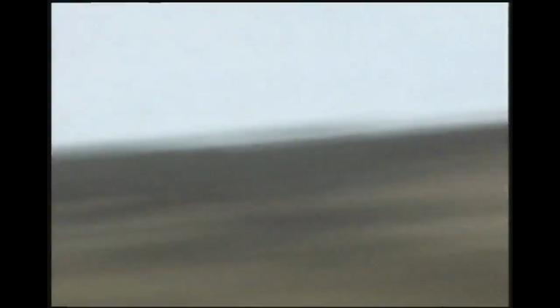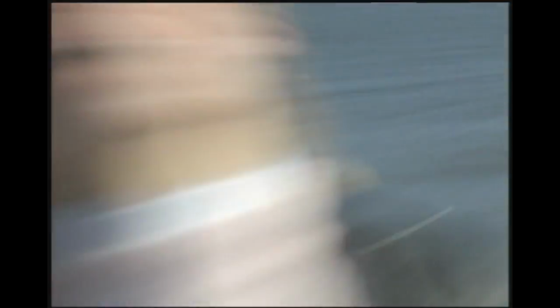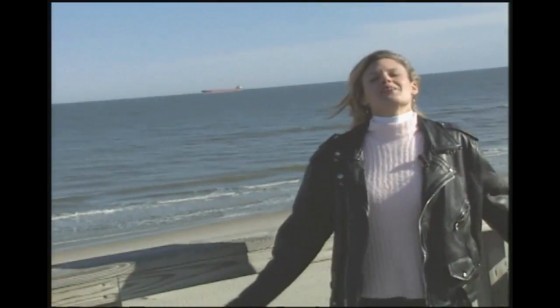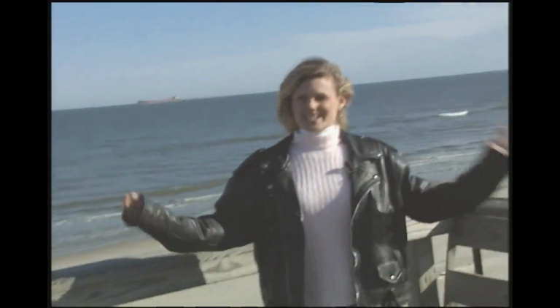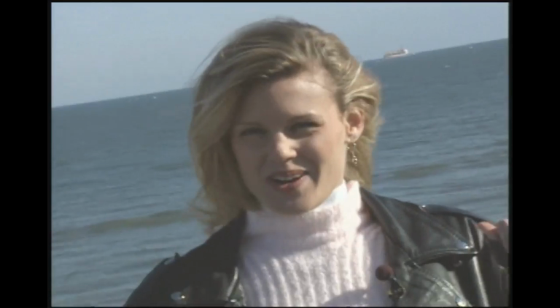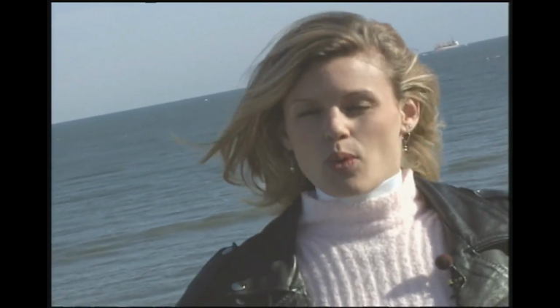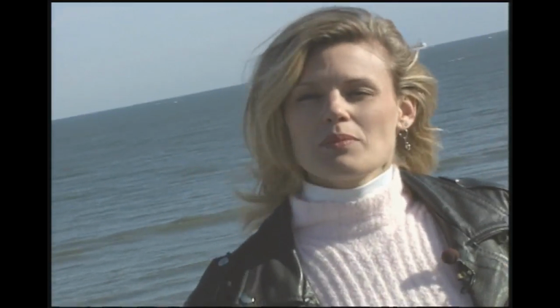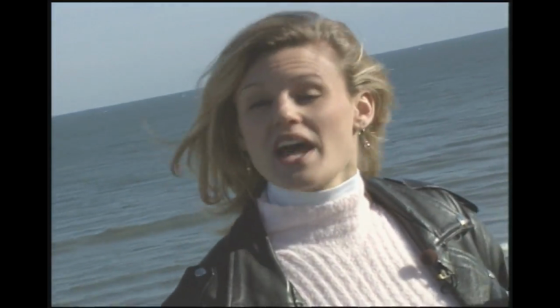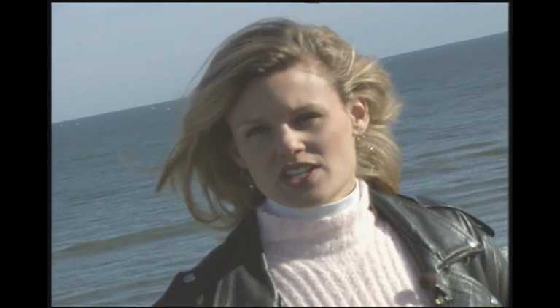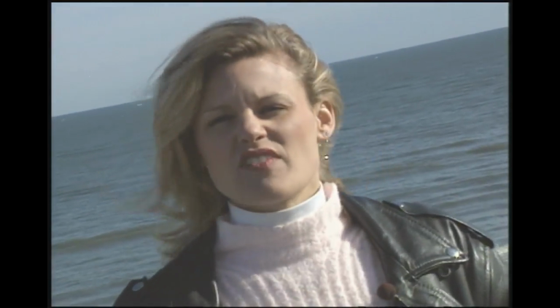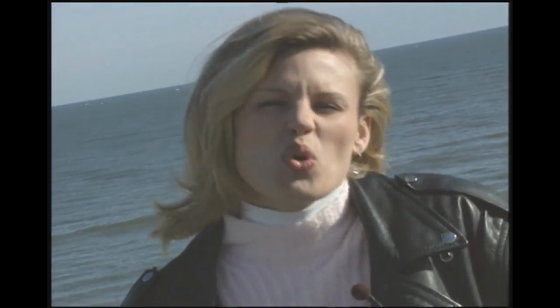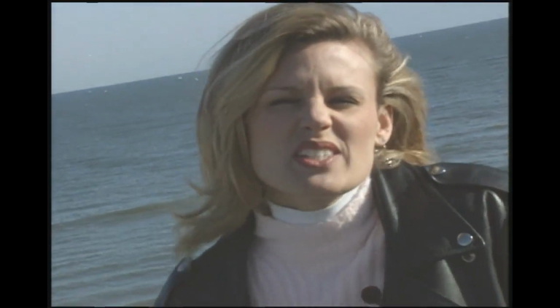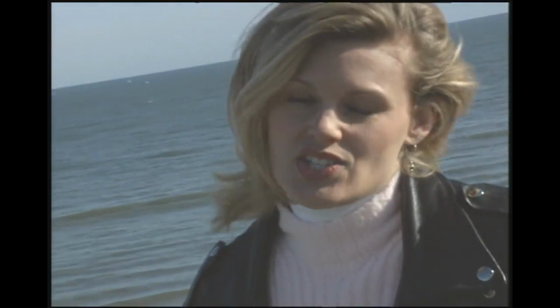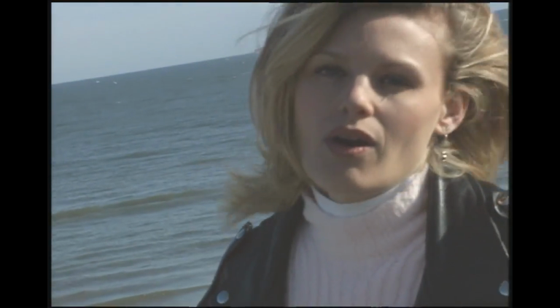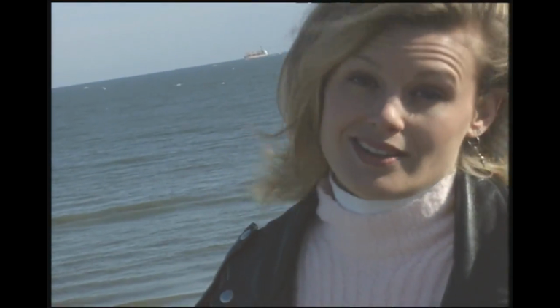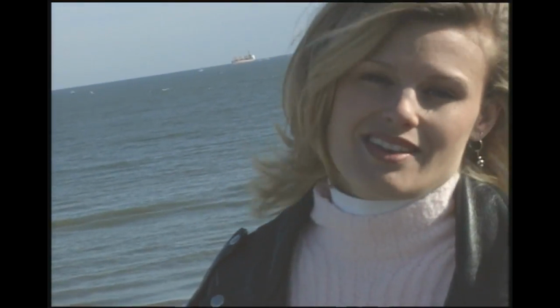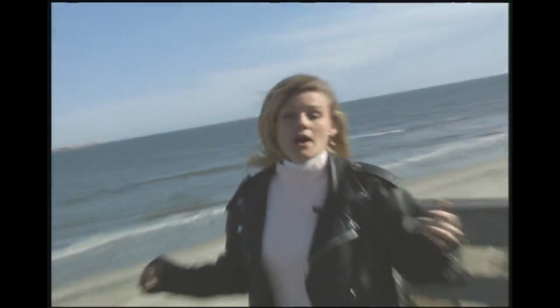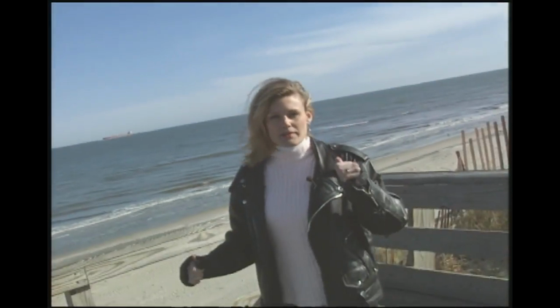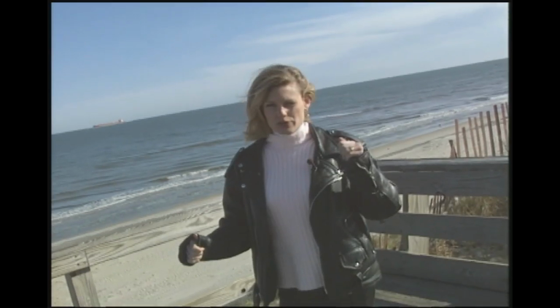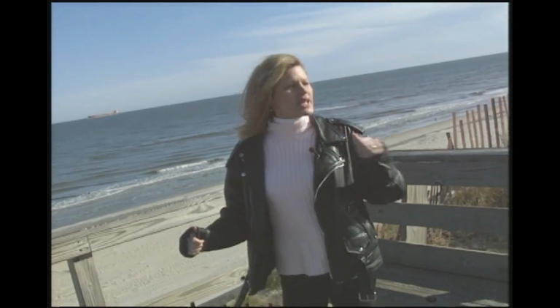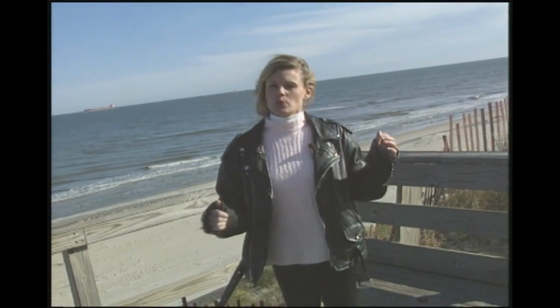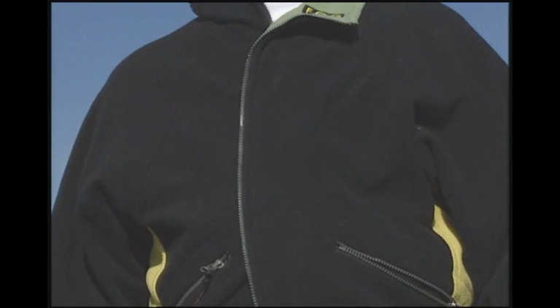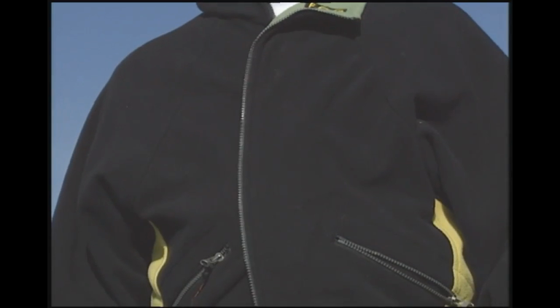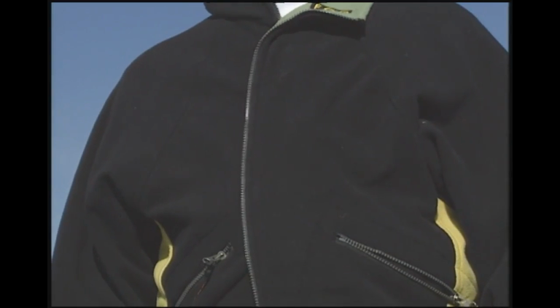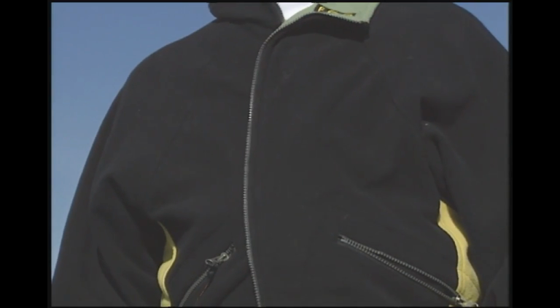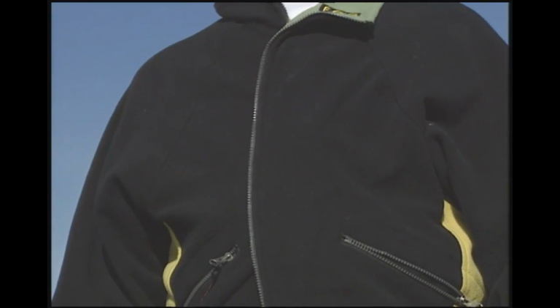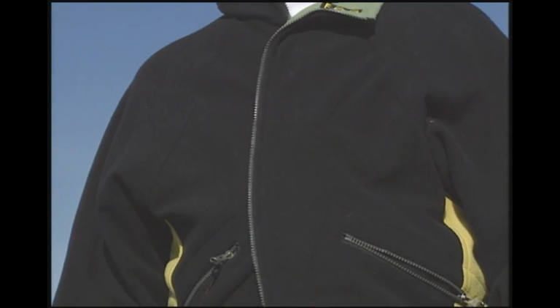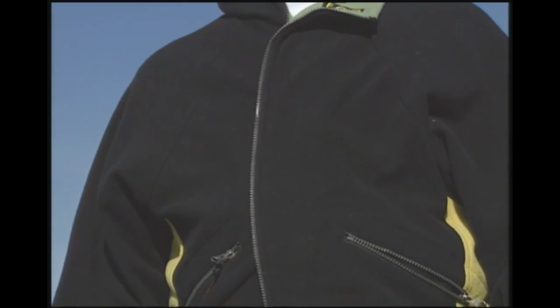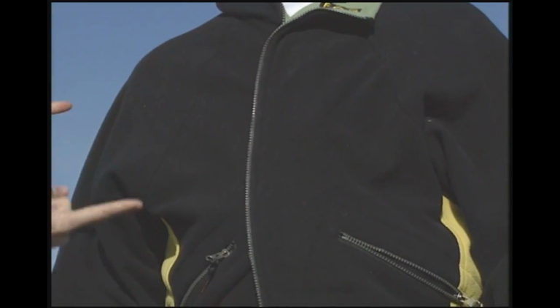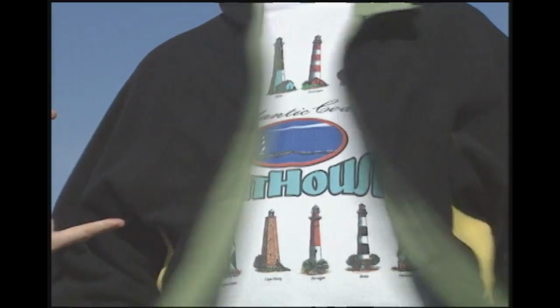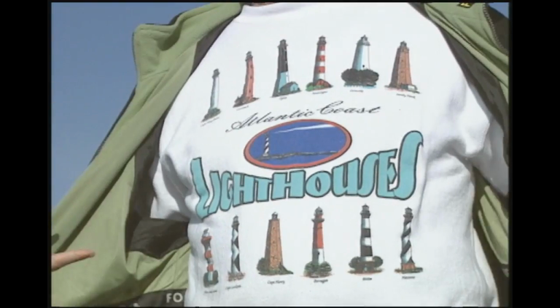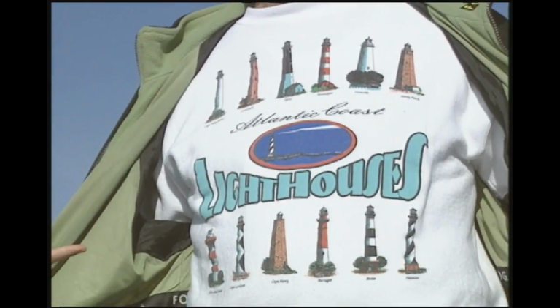Hello, all you Brain Stewers. Welcome to another edition of the coolest kids show on TV. My name is Jennifer Pulley. And this week, Brain Stew is stewing your brain with lighthouses.